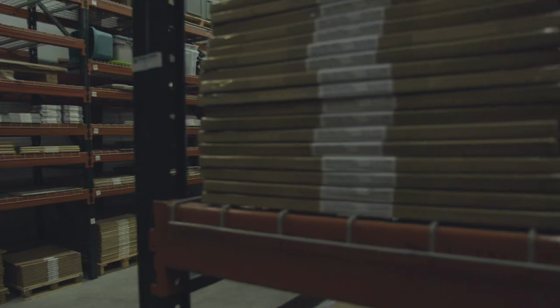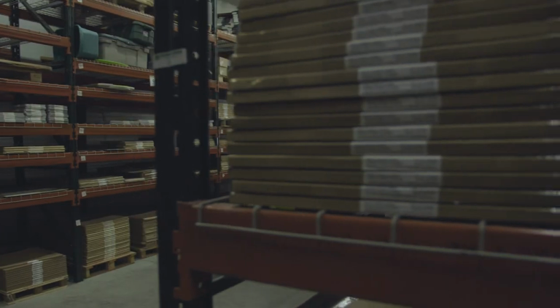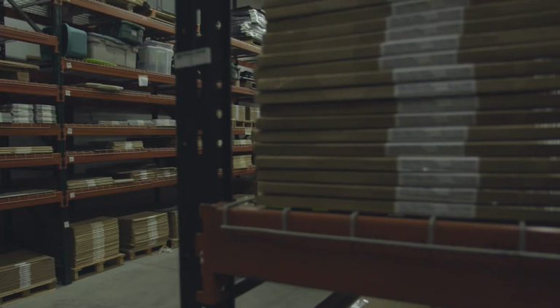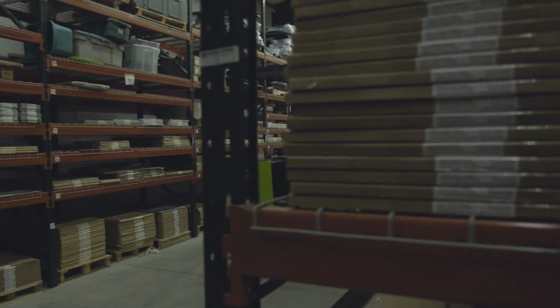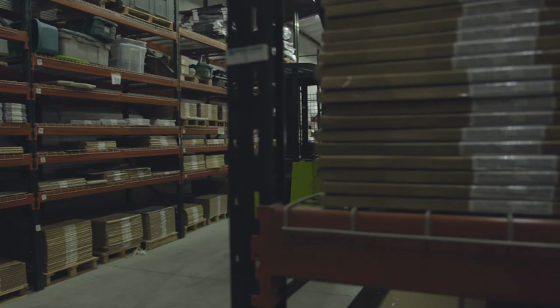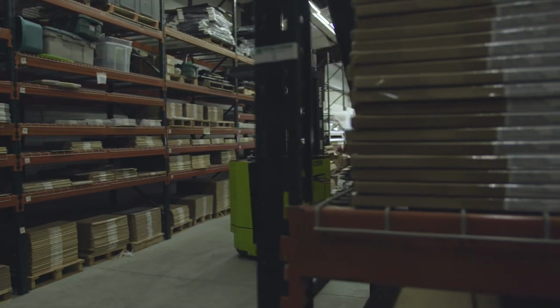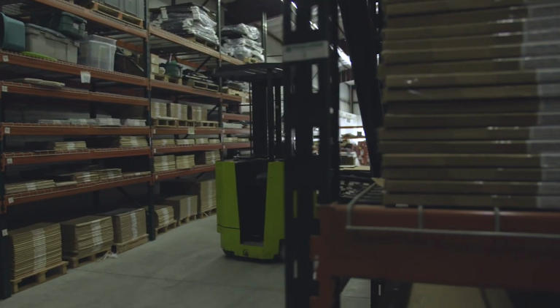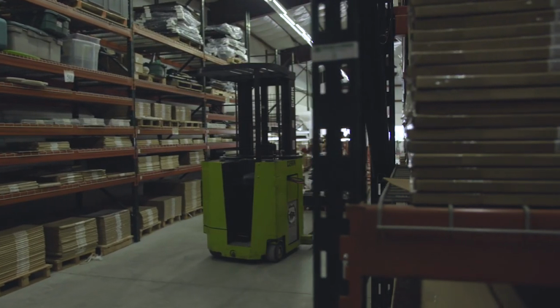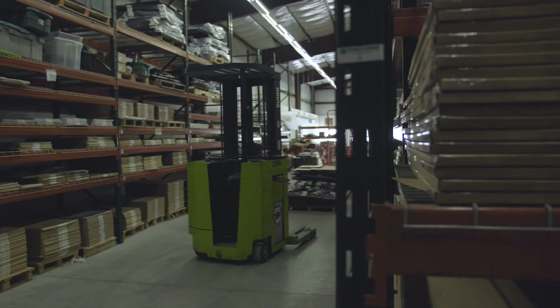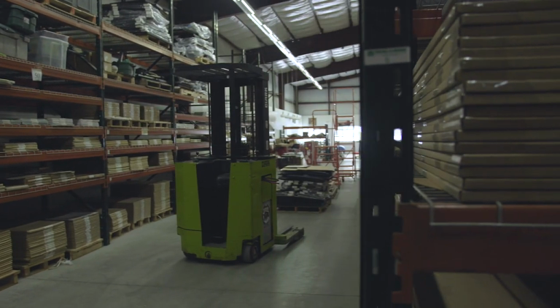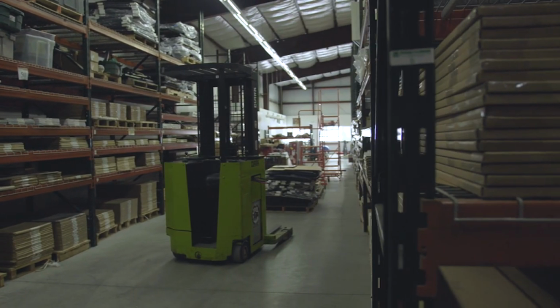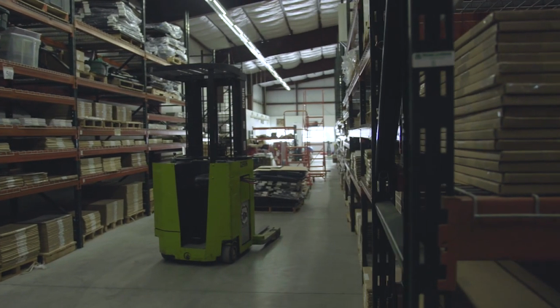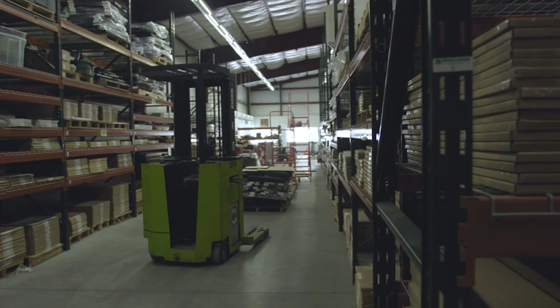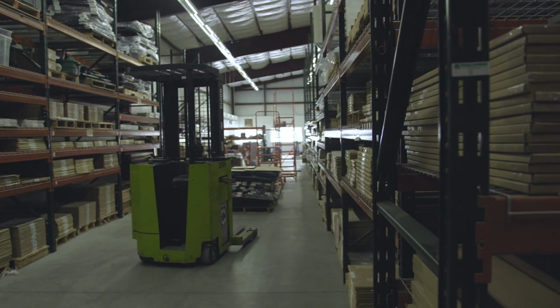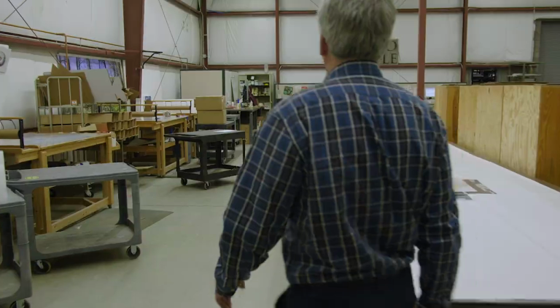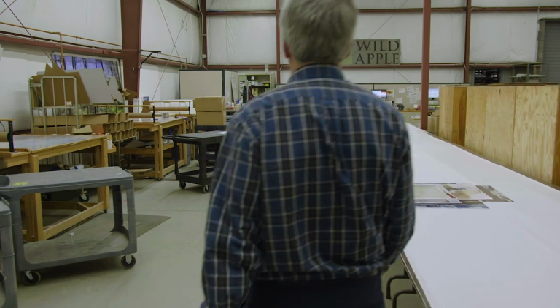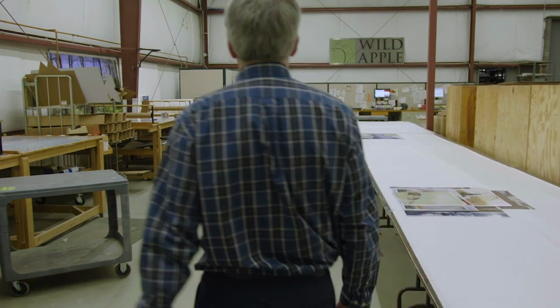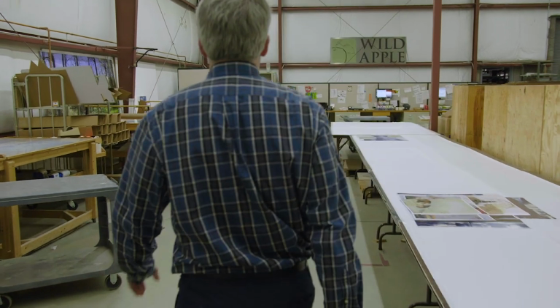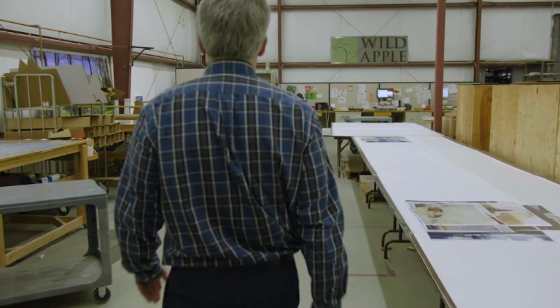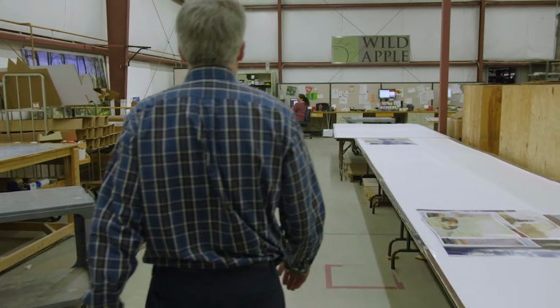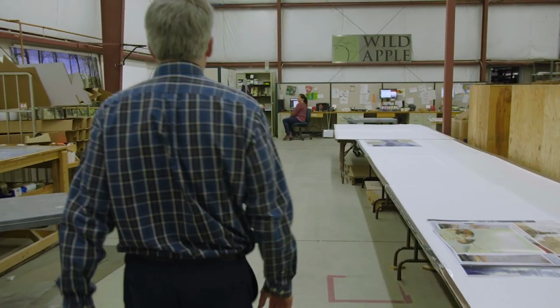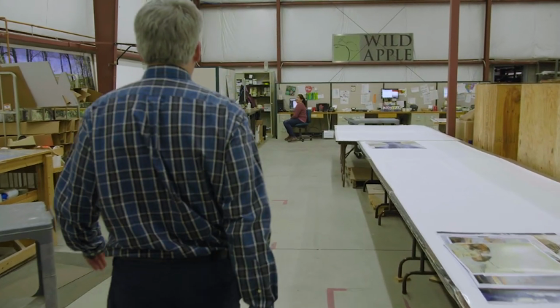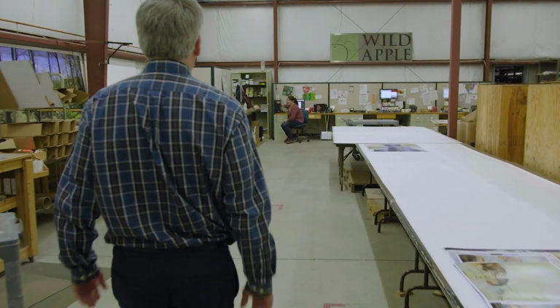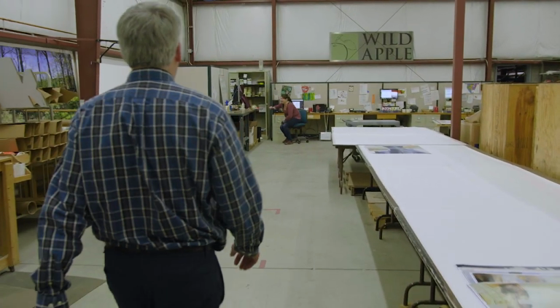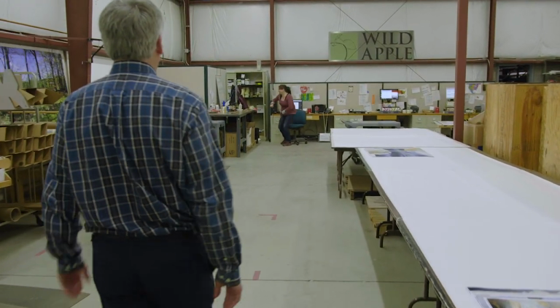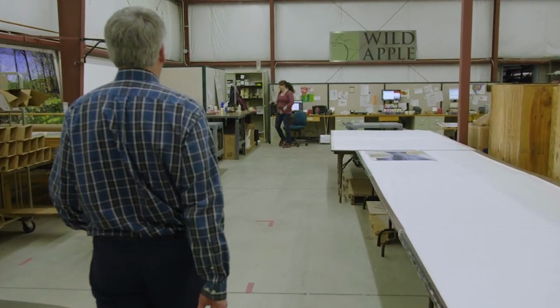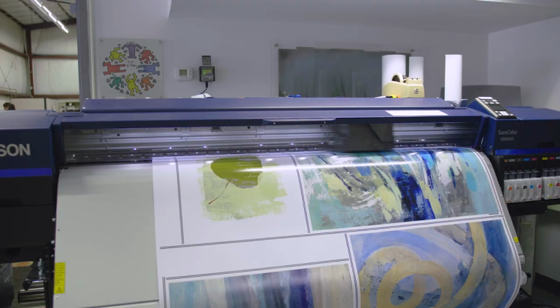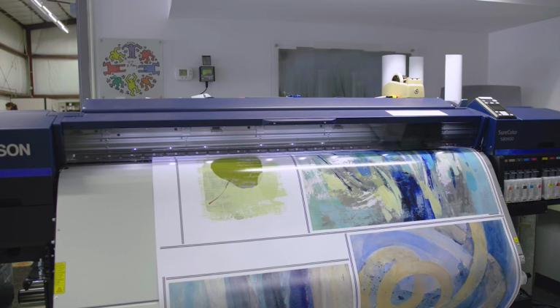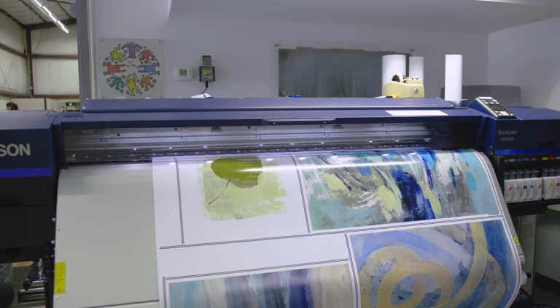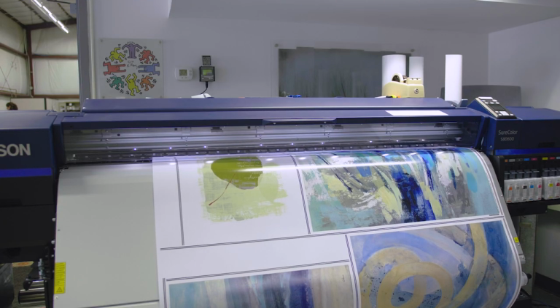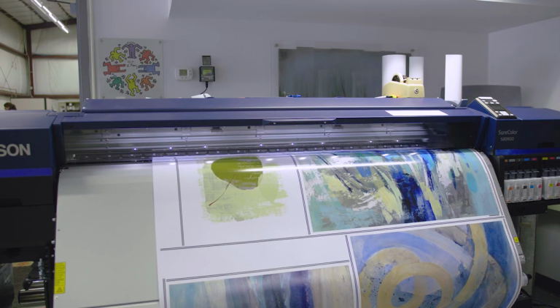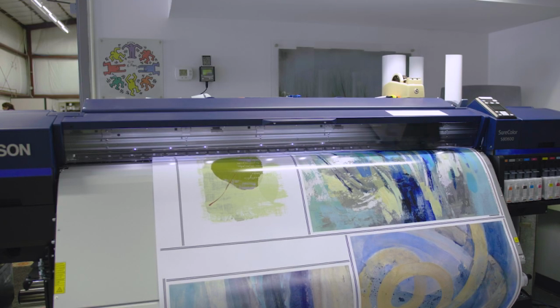We started Wild Apple with art posters. We have a long history of serving companies selling art to decorate the walls of homes, offices, hotels, and other businesses.